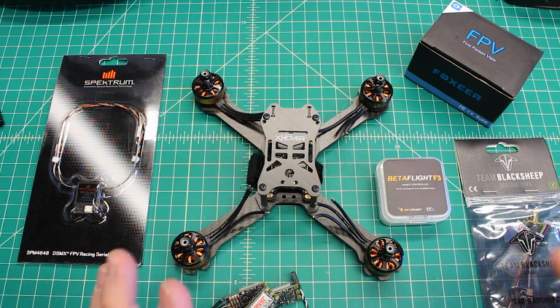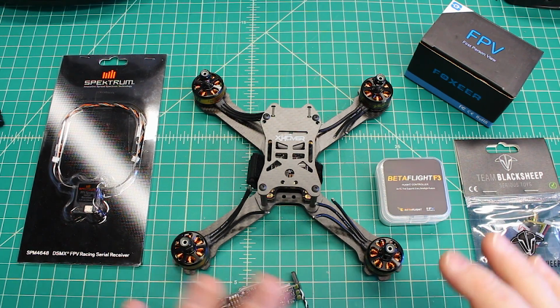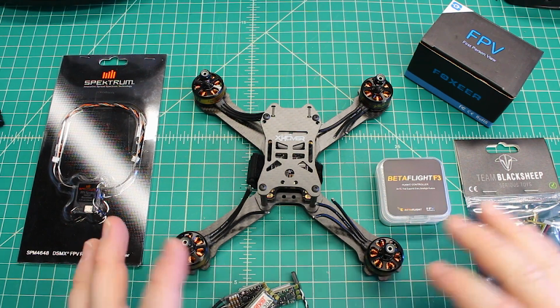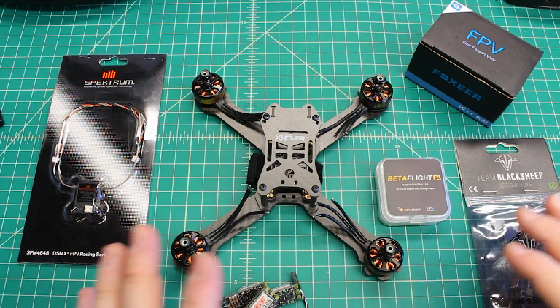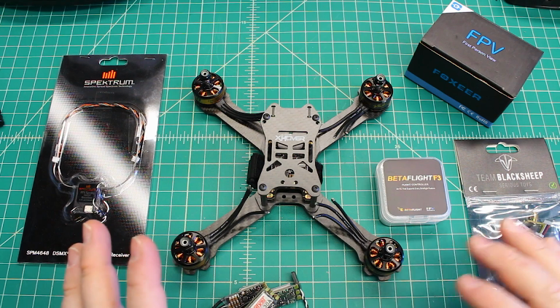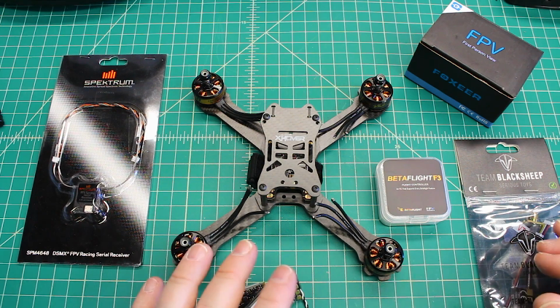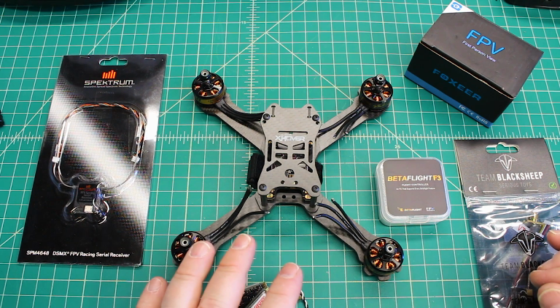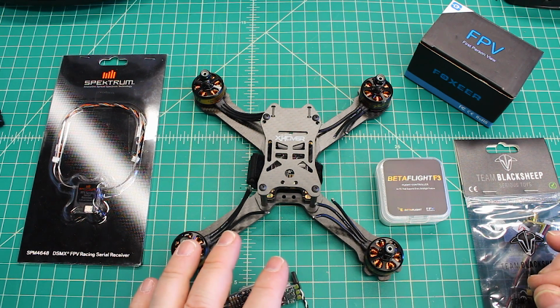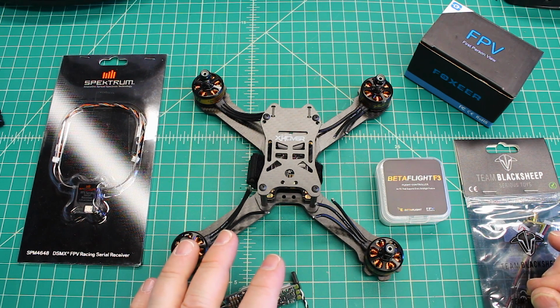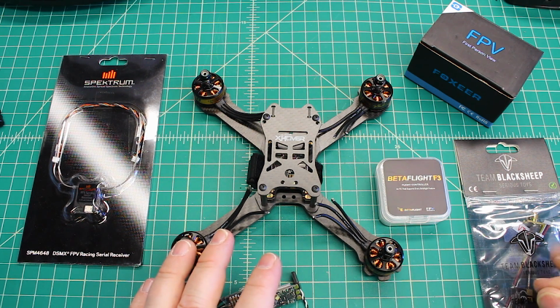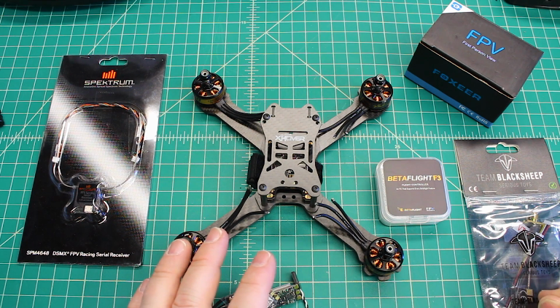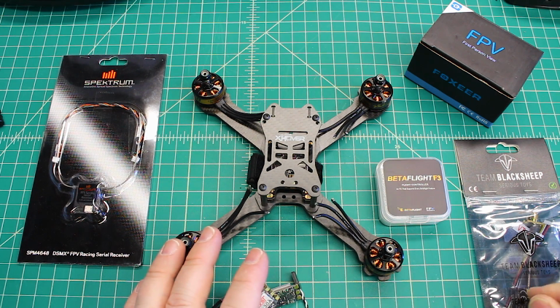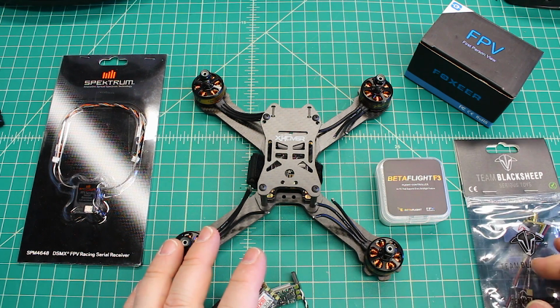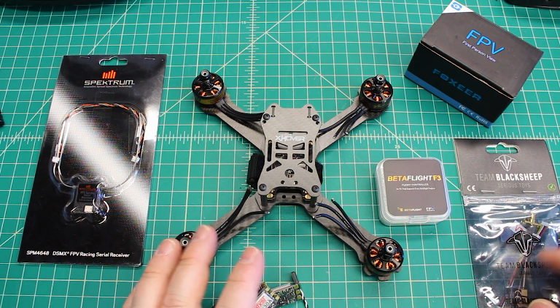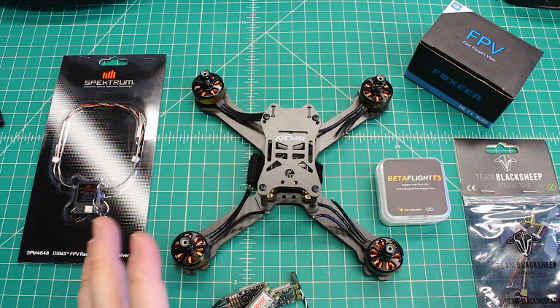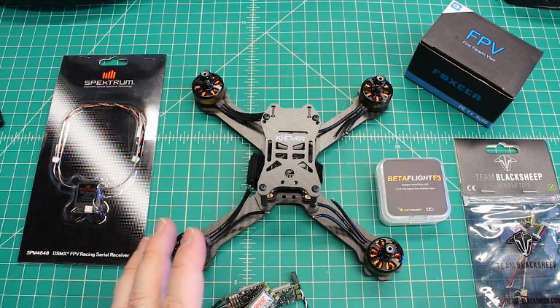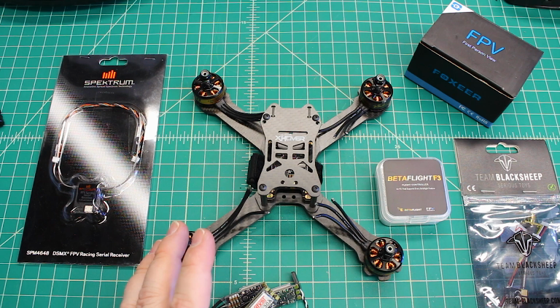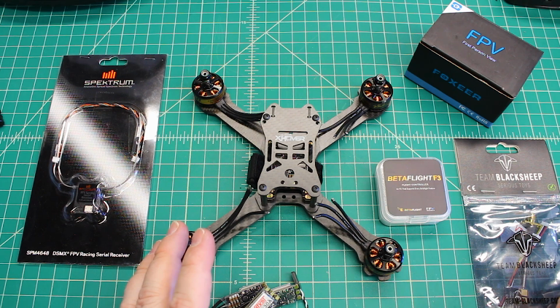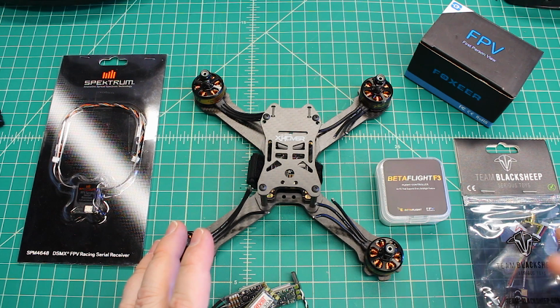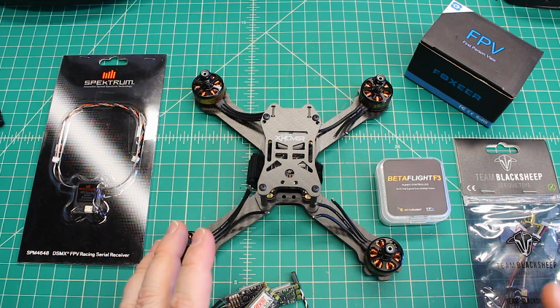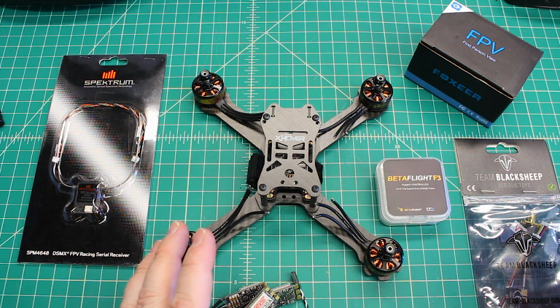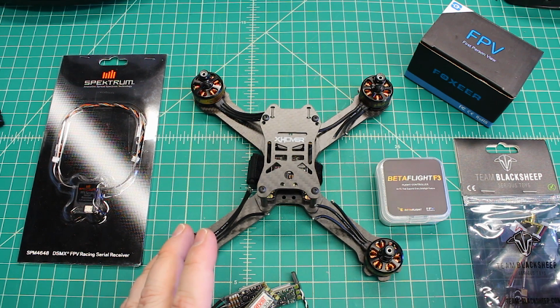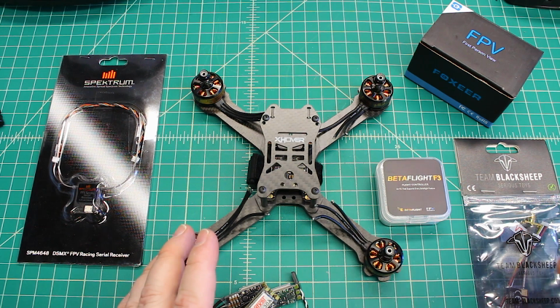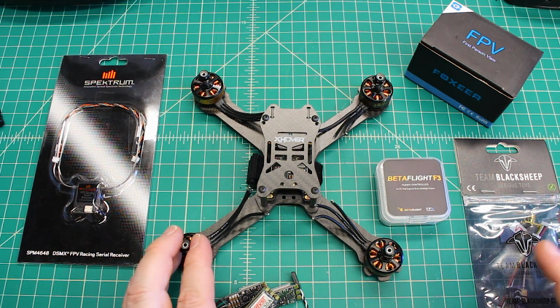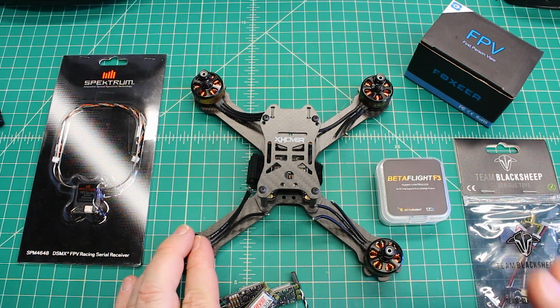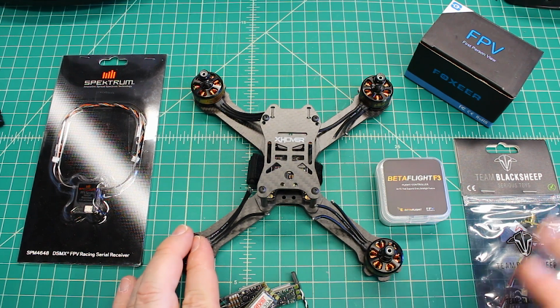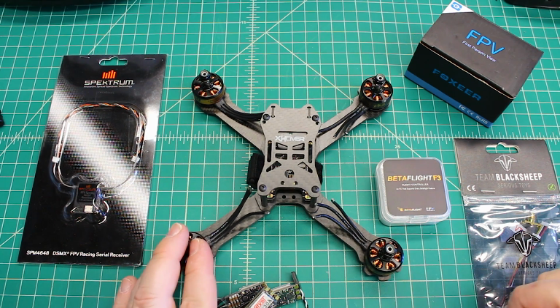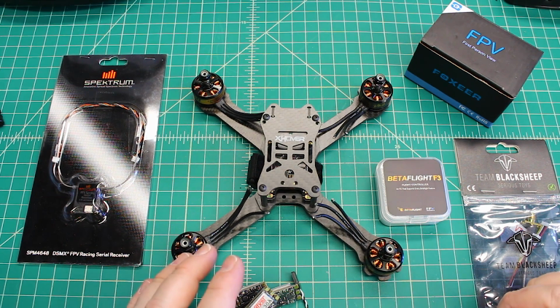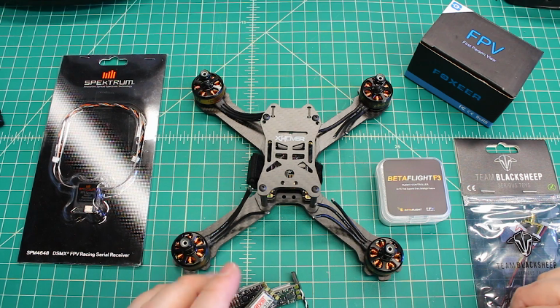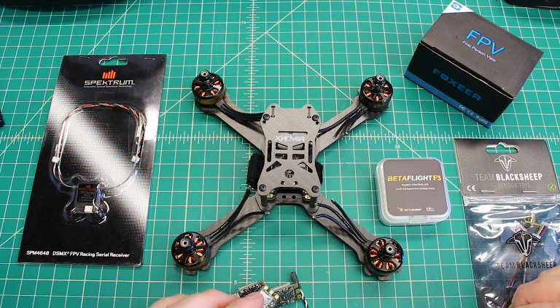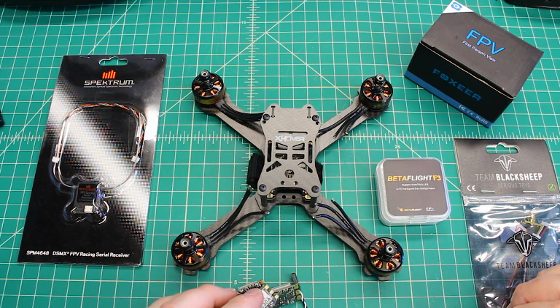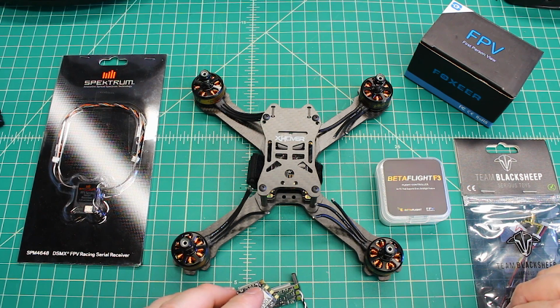If you want to get information on builds like this, go to XFramesFPV.com and that'll give you an idea of pricing and everything. Guys, I hope you're enjoying these videos and getting something out of them, and I hope you have some time to fly.